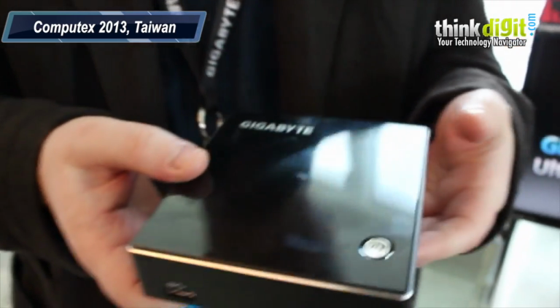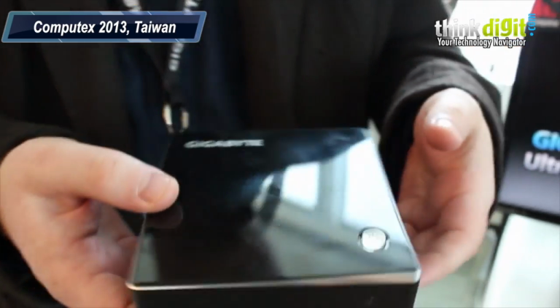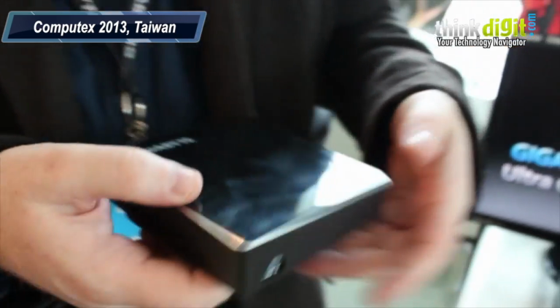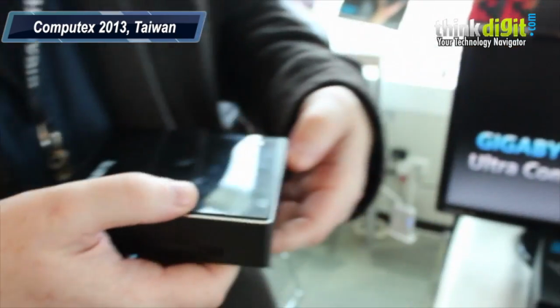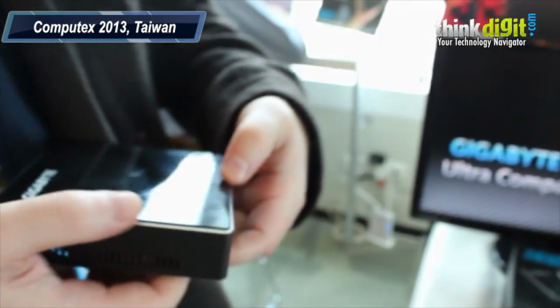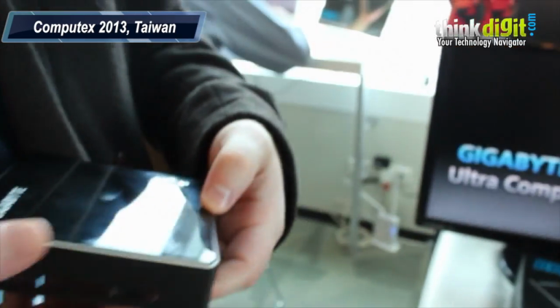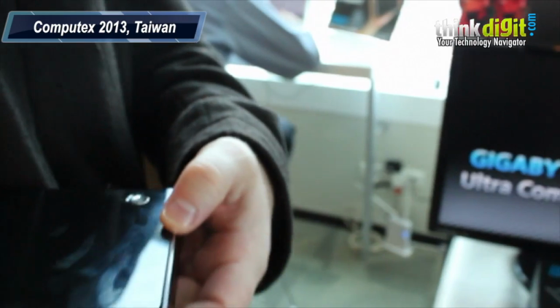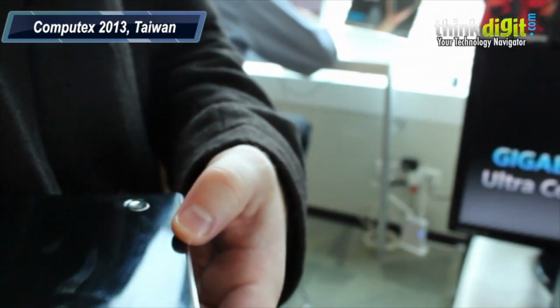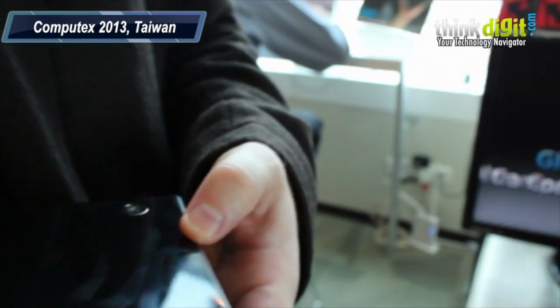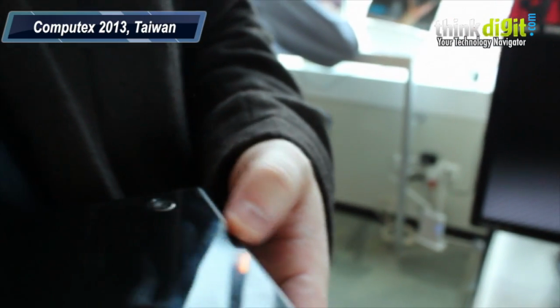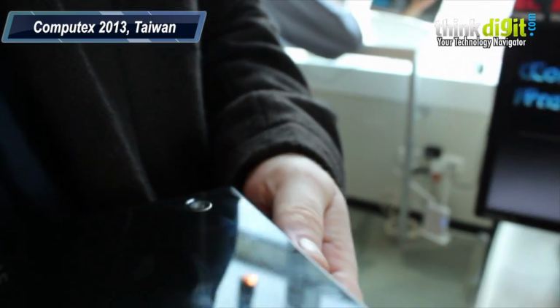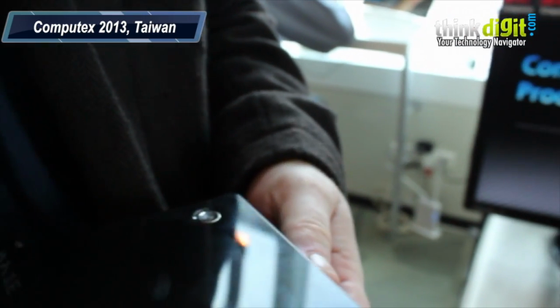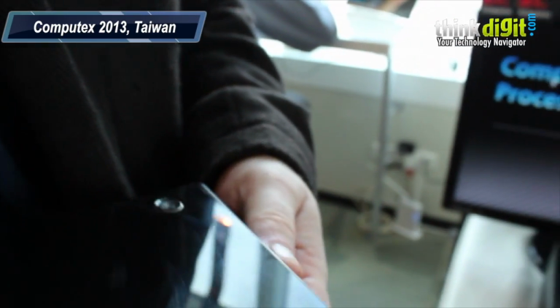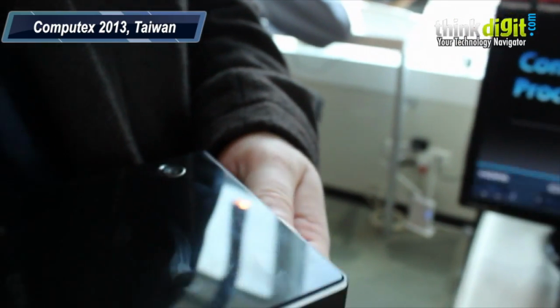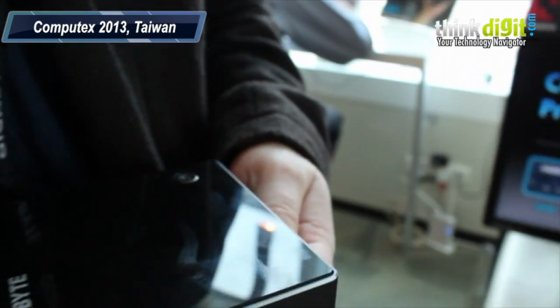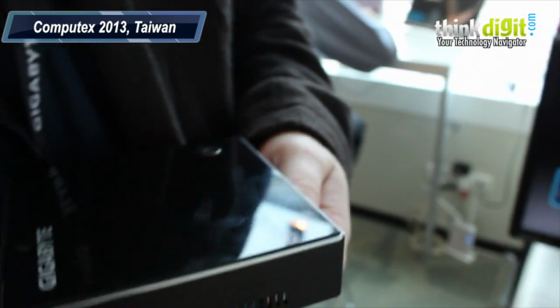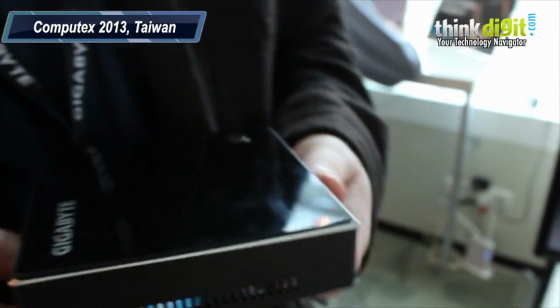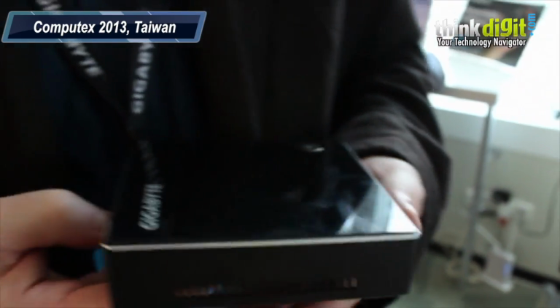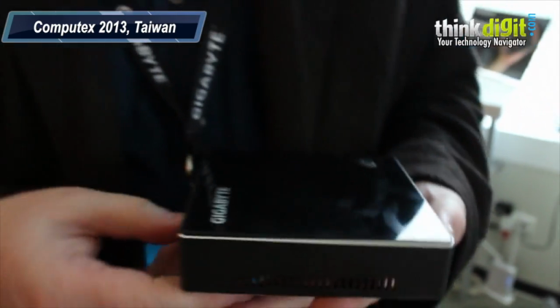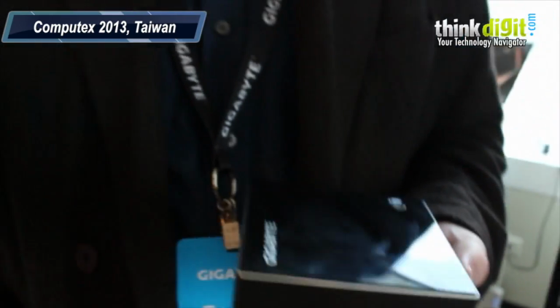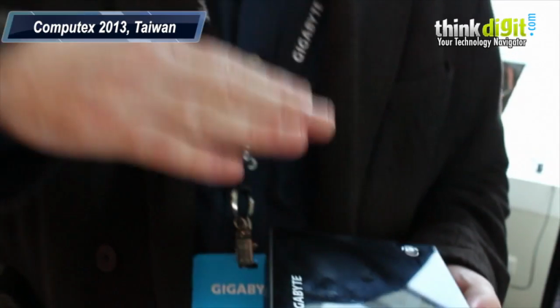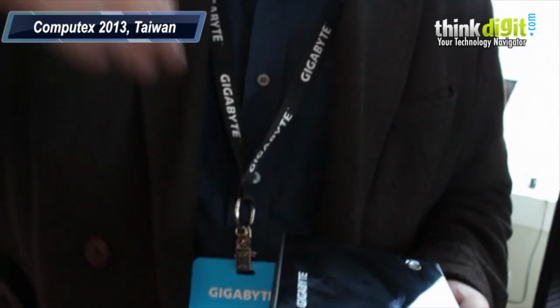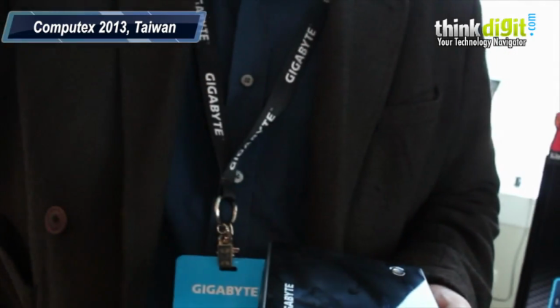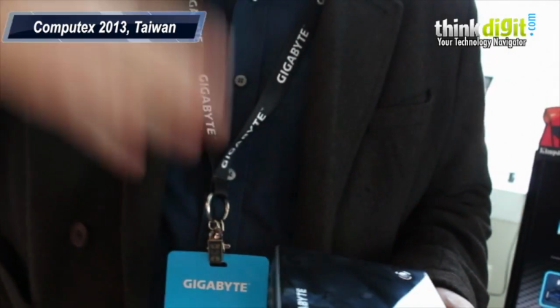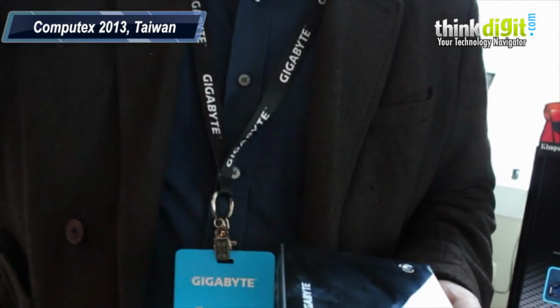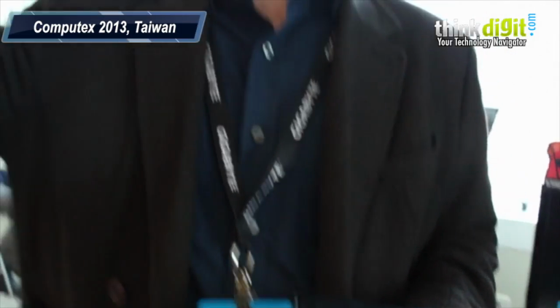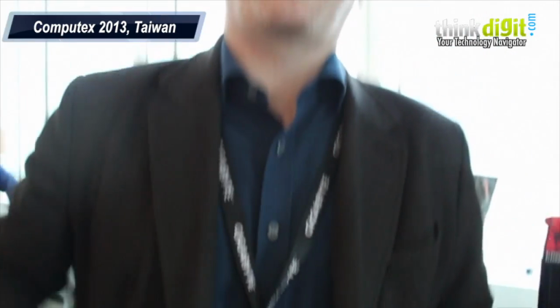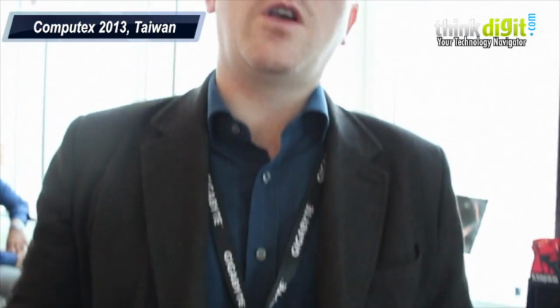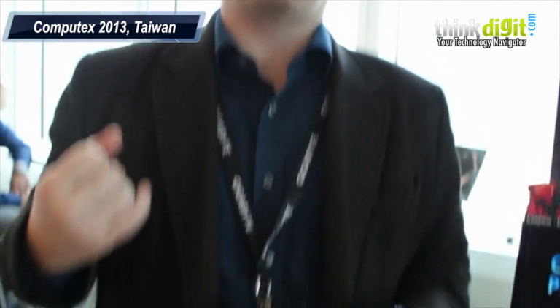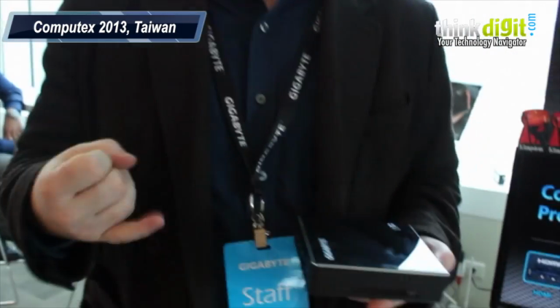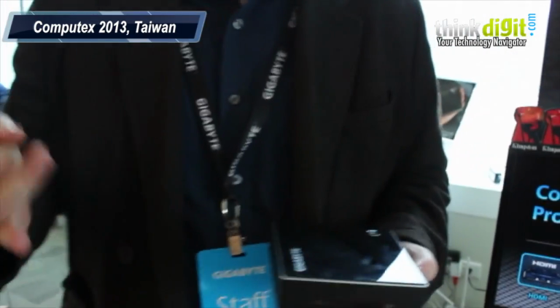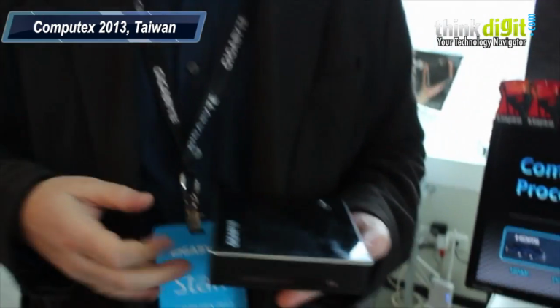So this comes in Core i3, Core i5, Core i7 — from Celeron all the way to i7: Celeron, i3, i5, i7.